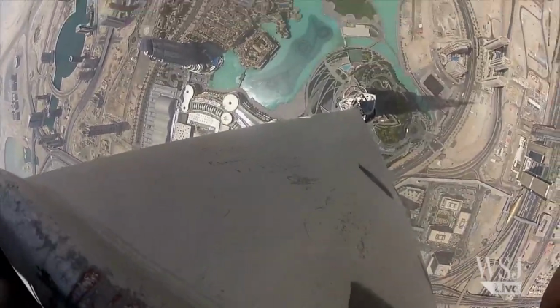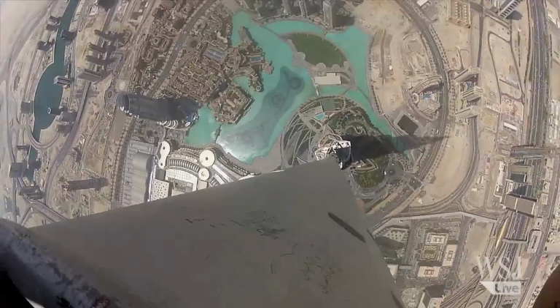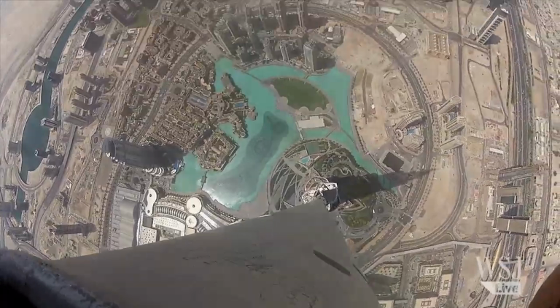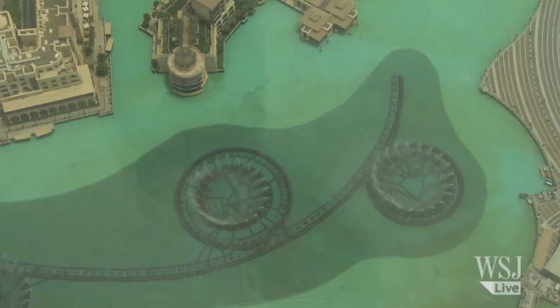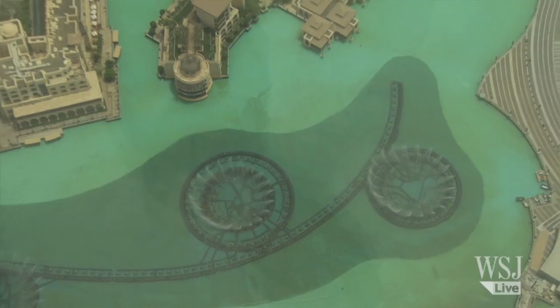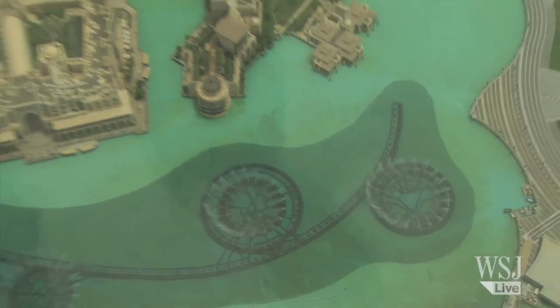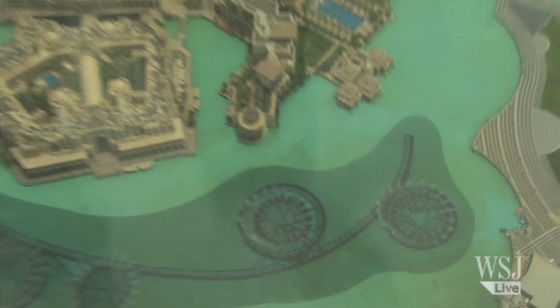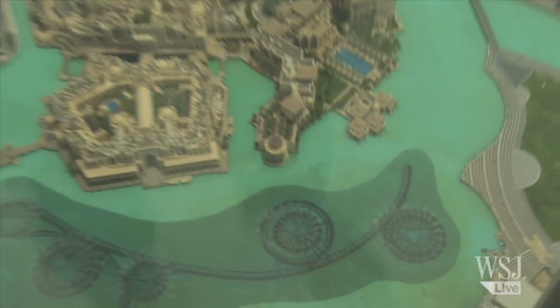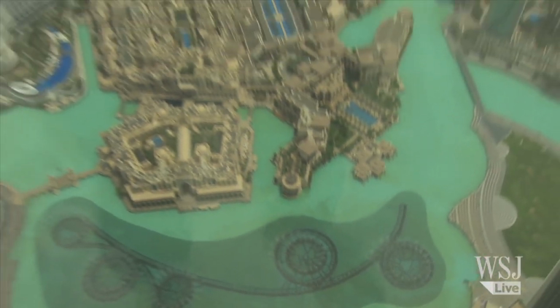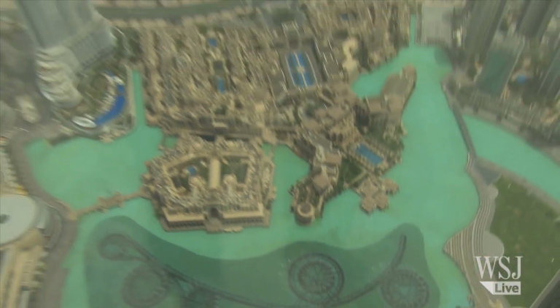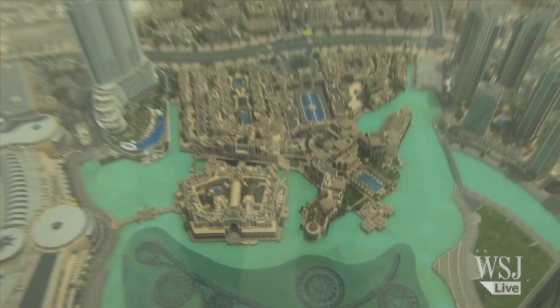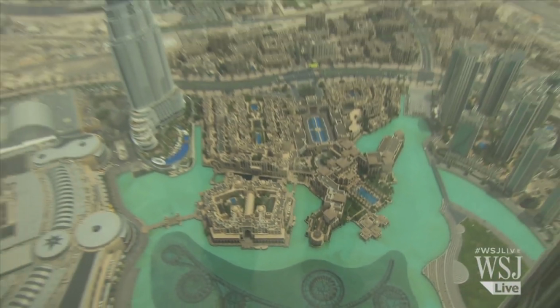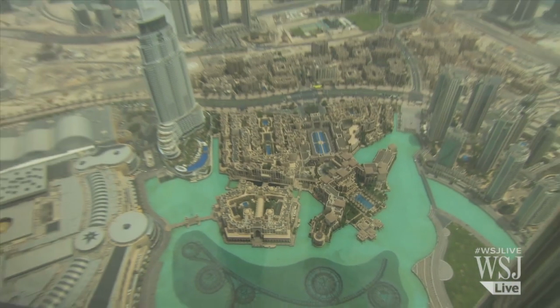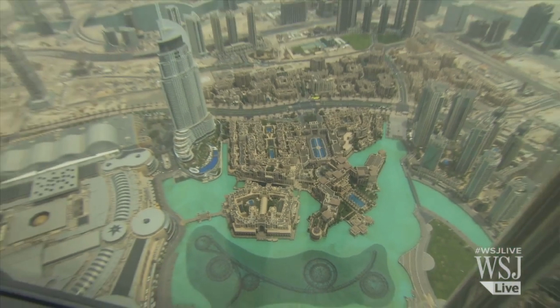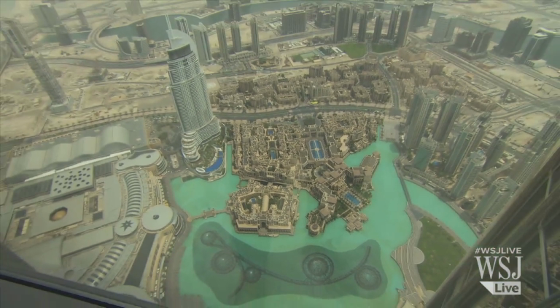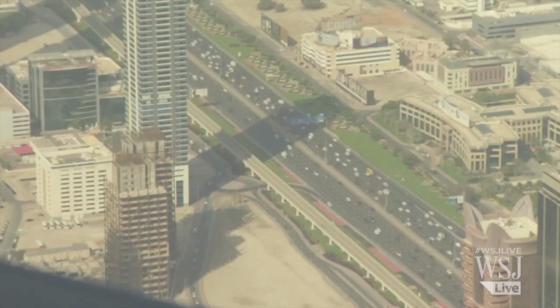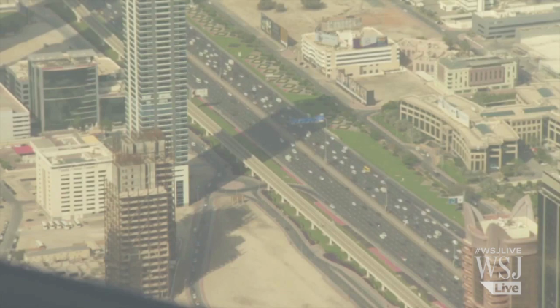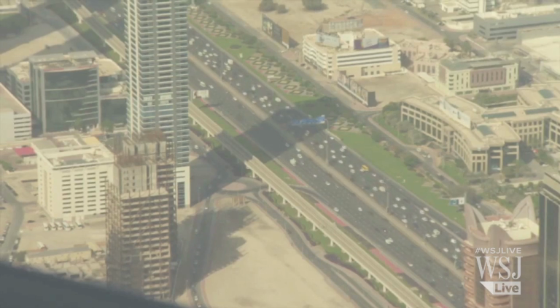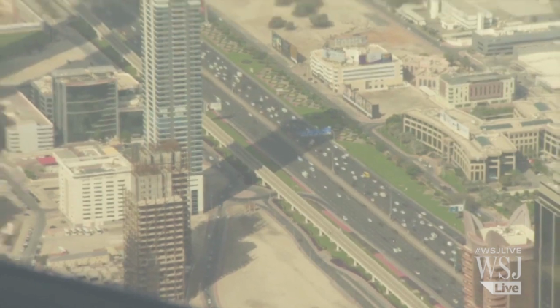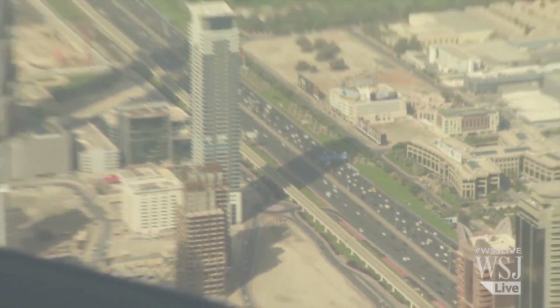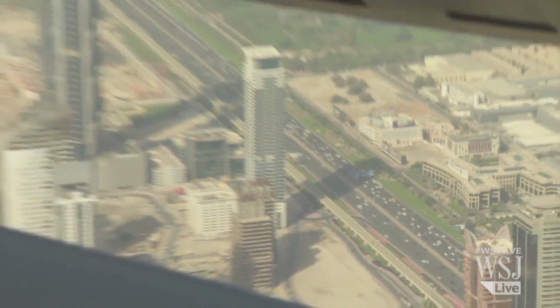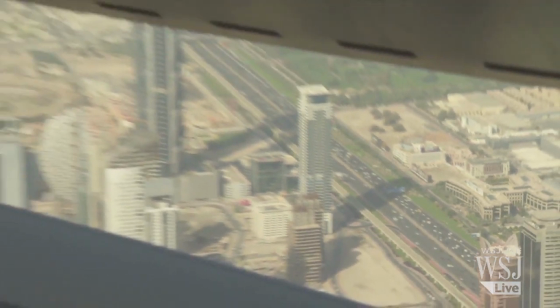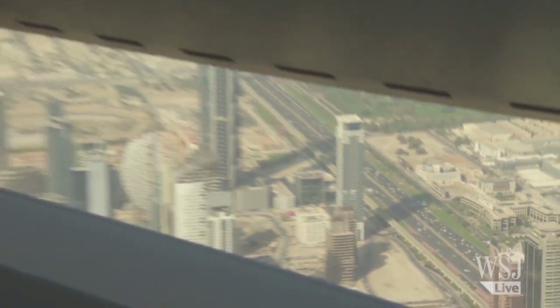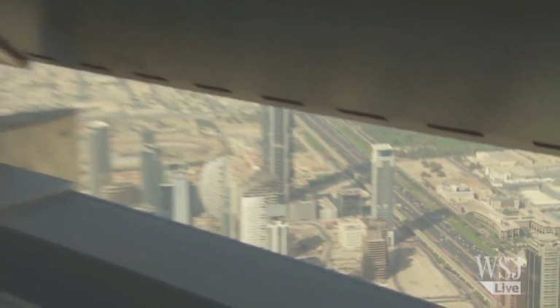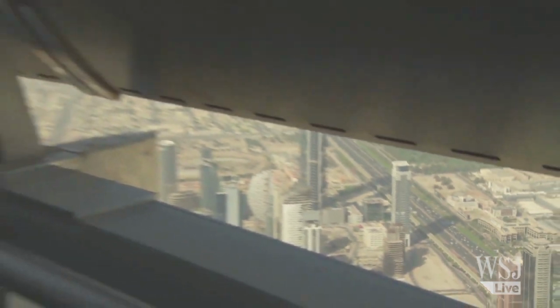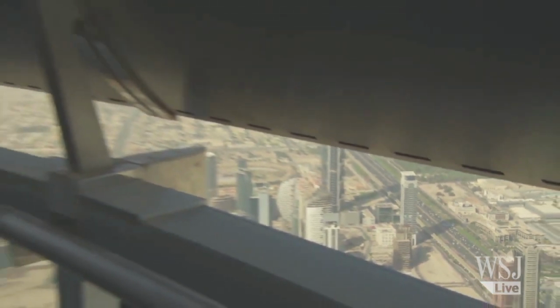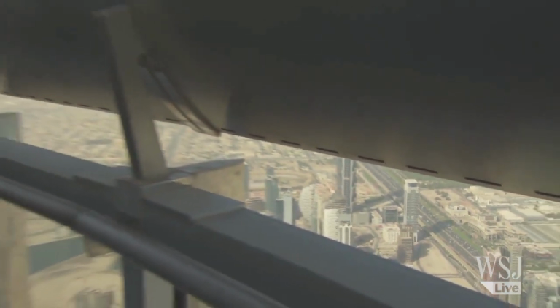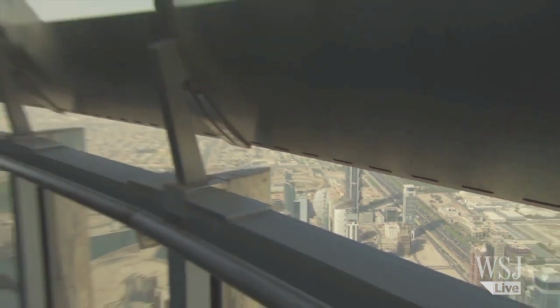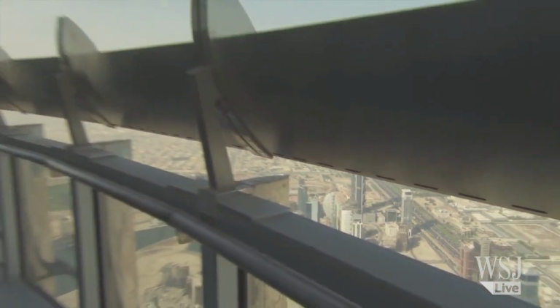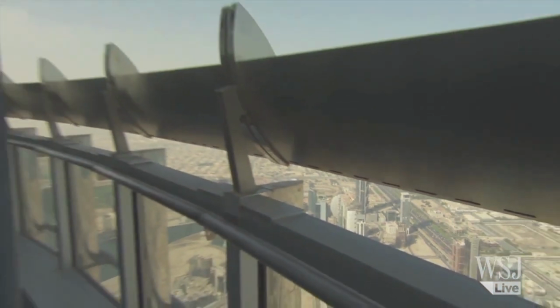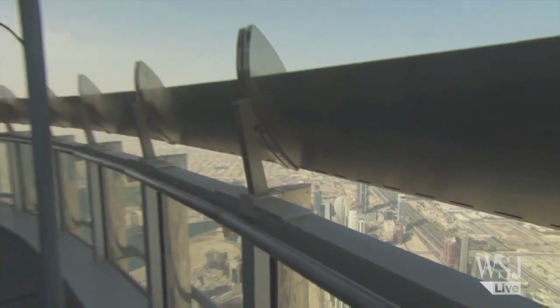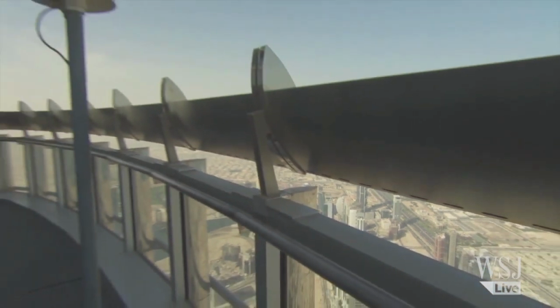Google now hopes to begin capturing other landmarks across the Middle East, as well as roll out the Street View car to start snapping the region's streets. For the Wall Street Journal in Dubai, I'm Rory Jones.